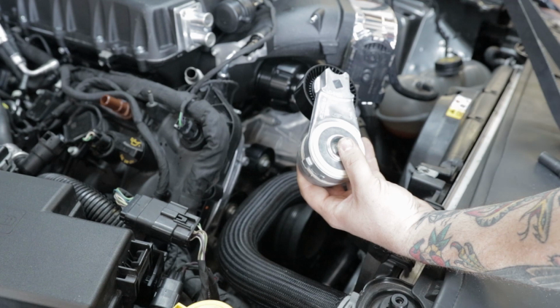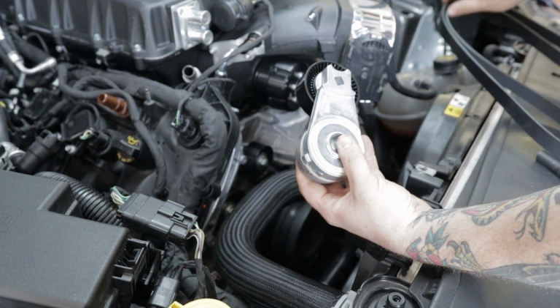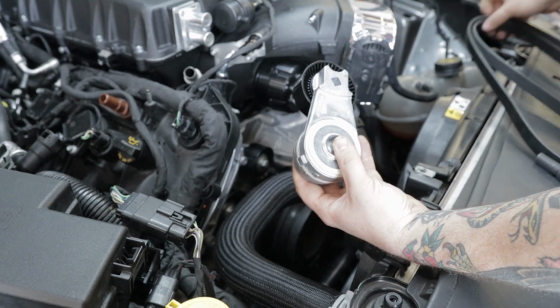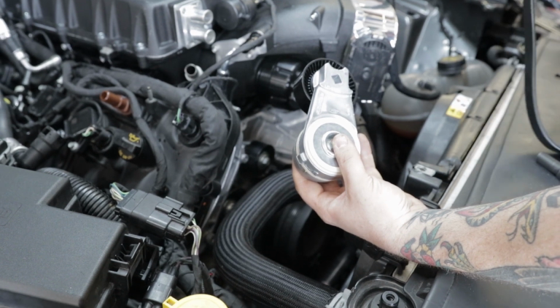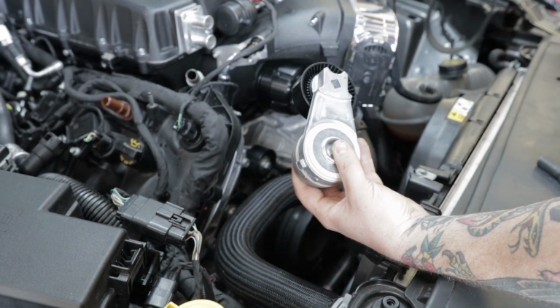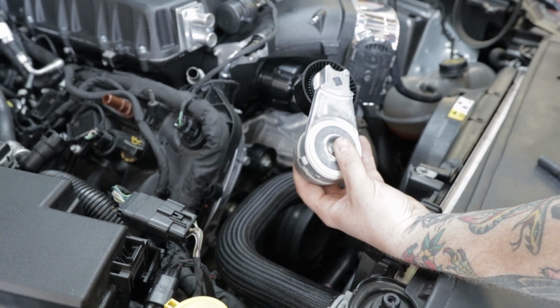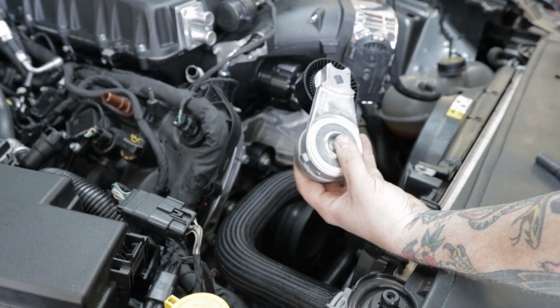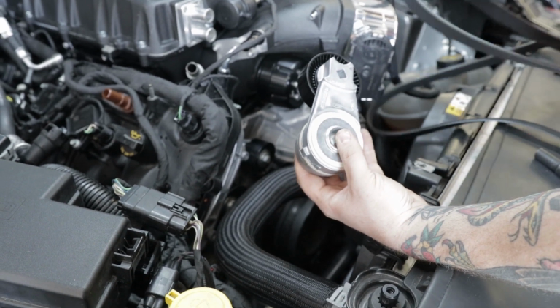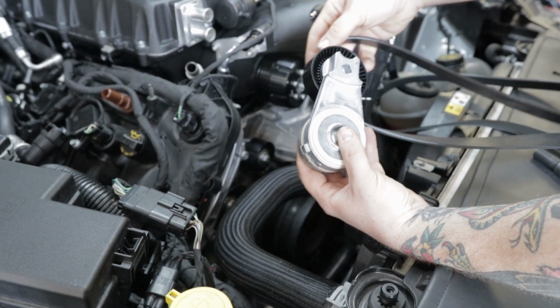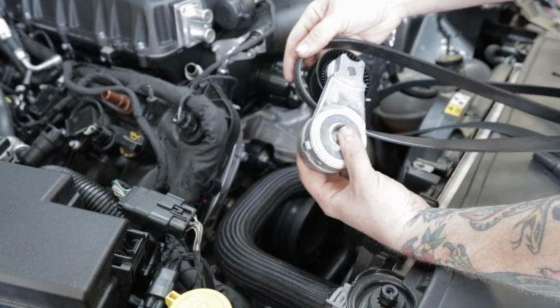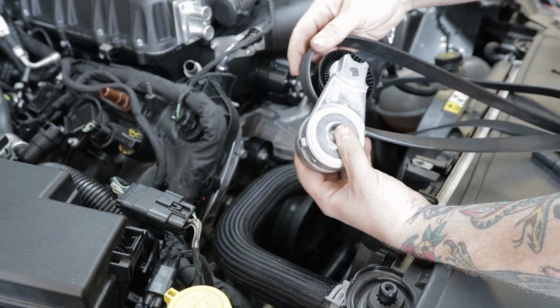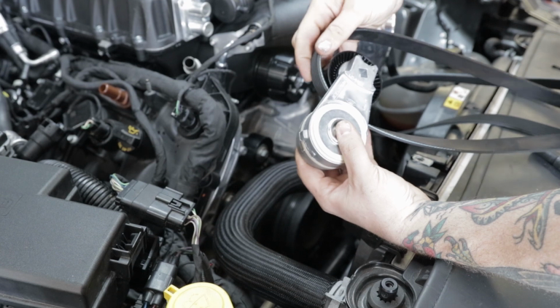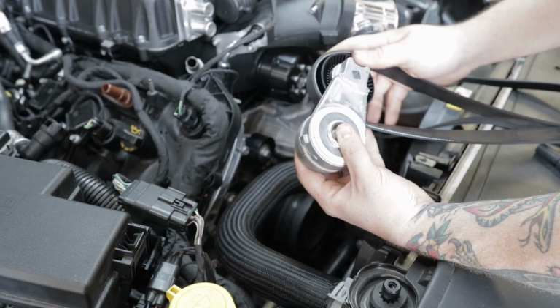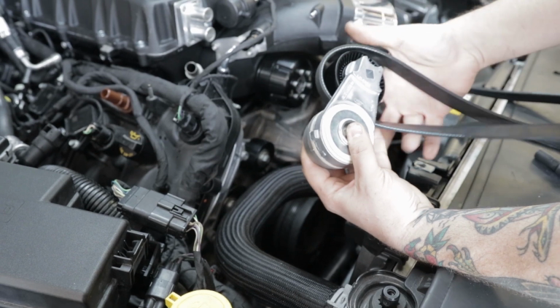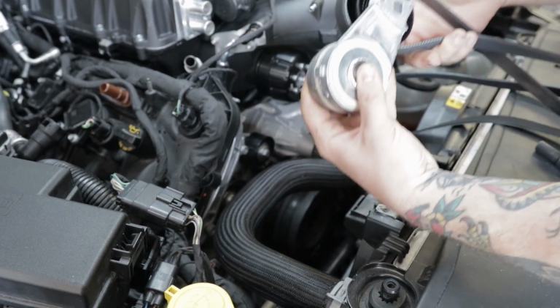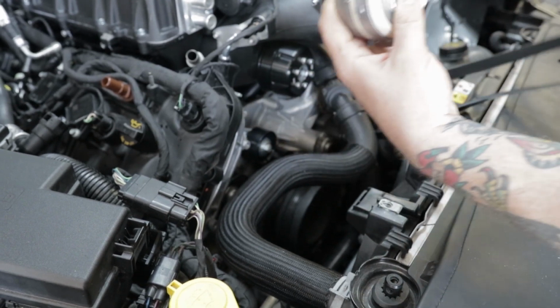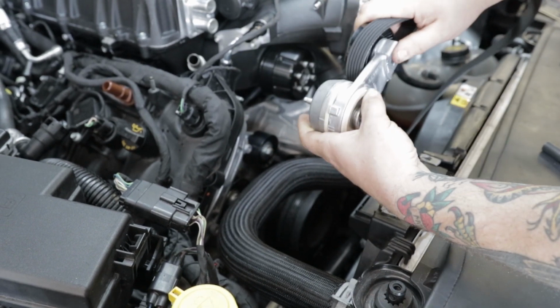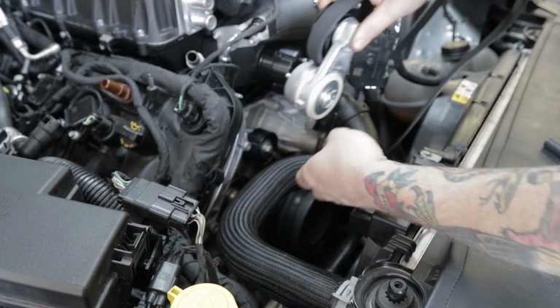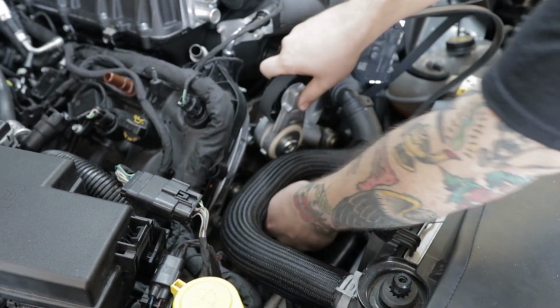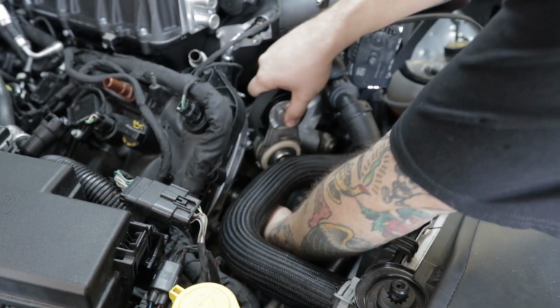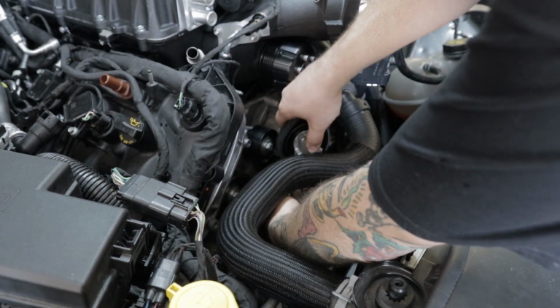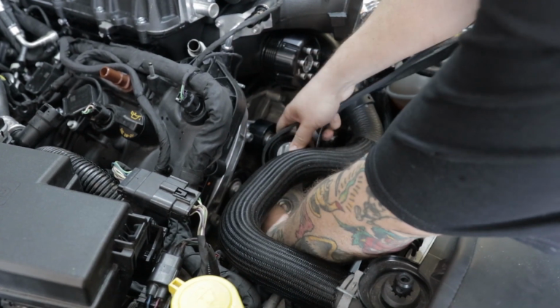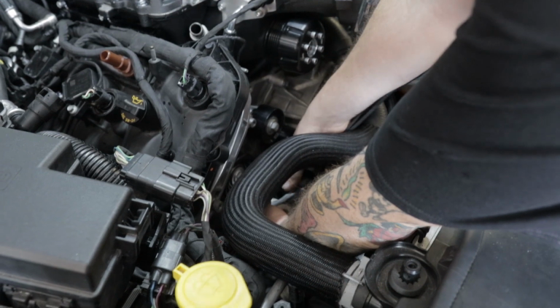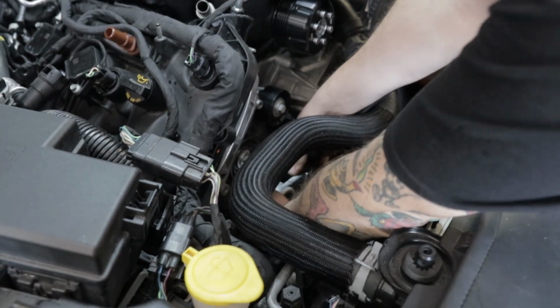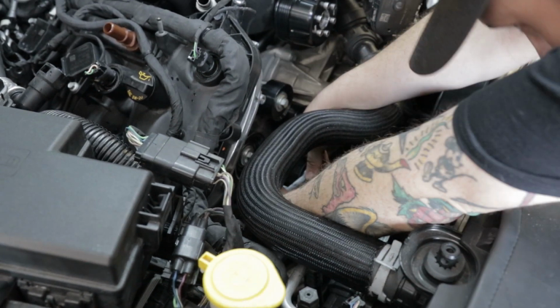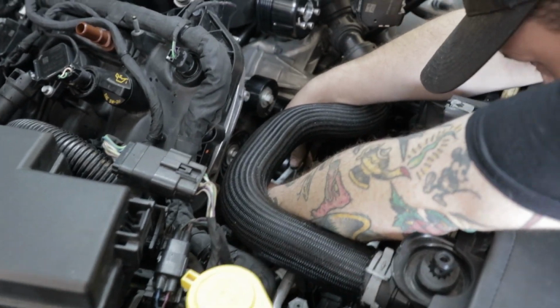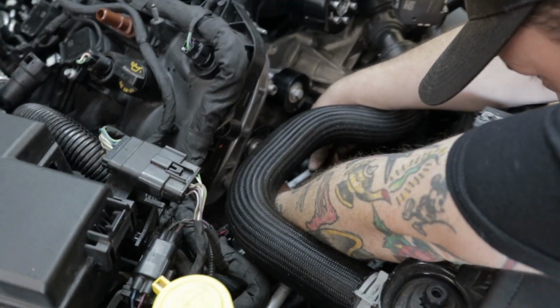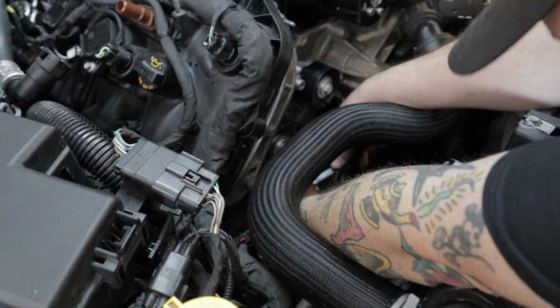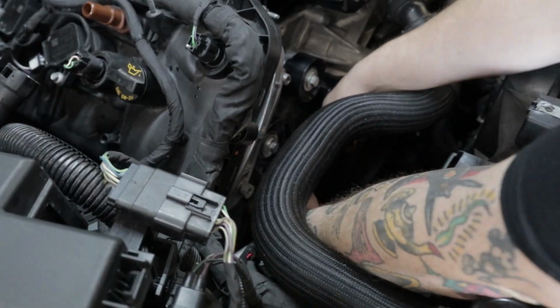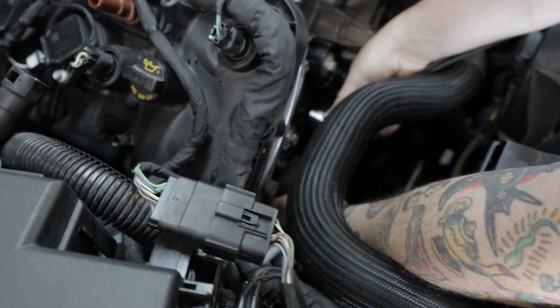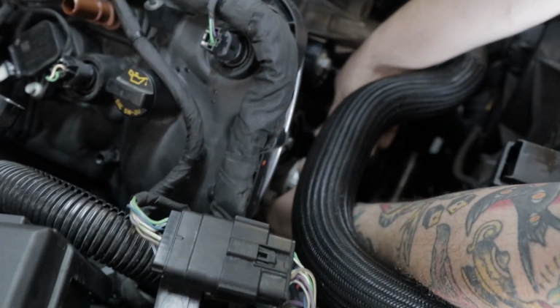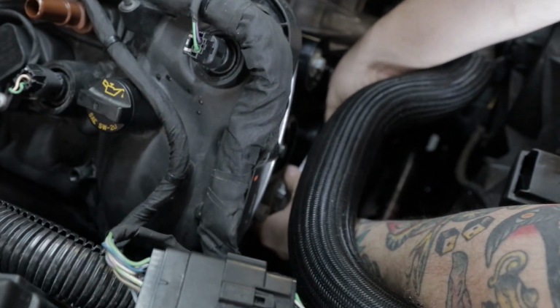You can install the belt after the tensioner goes on; however, I find it easier to slide the belt over the pulley and then put everything in place. We're going to mount this right in the factory location on the timing cover.